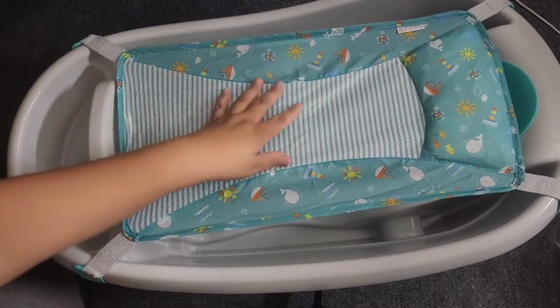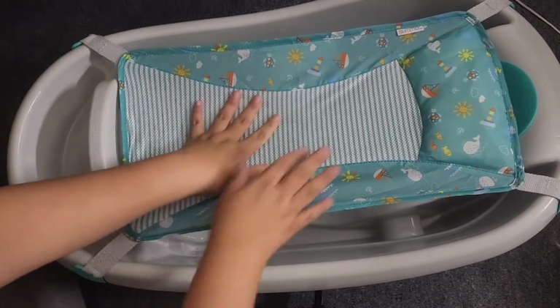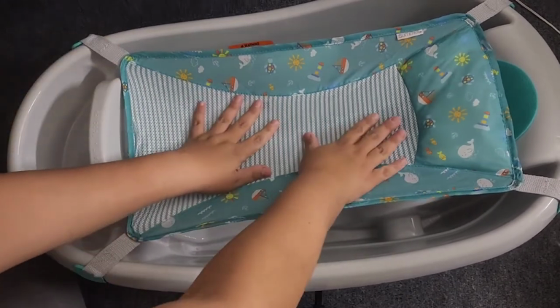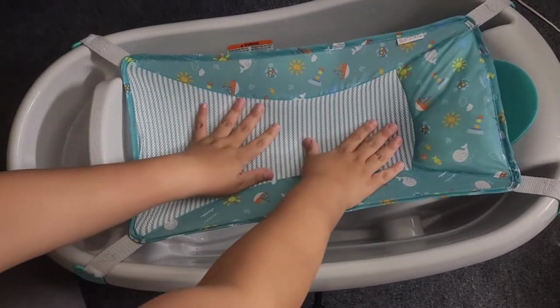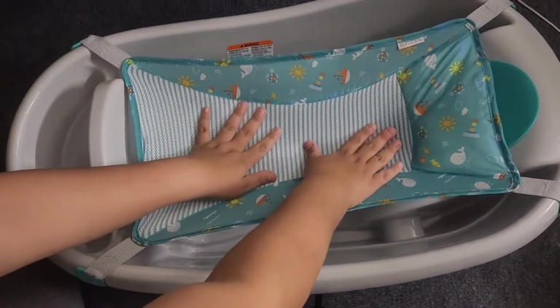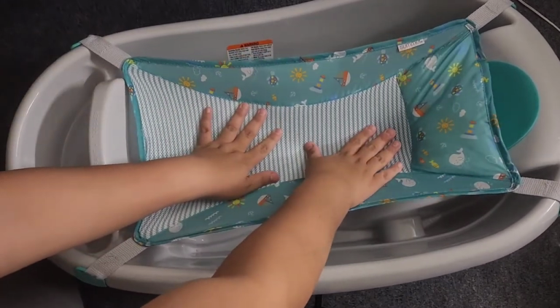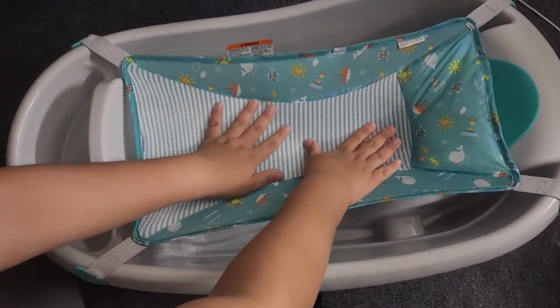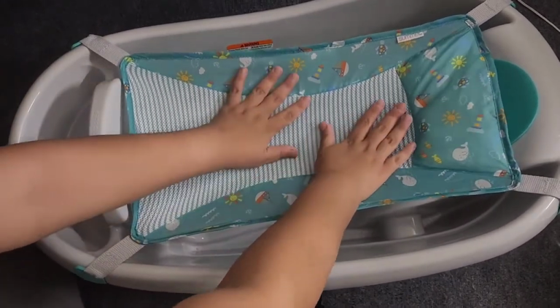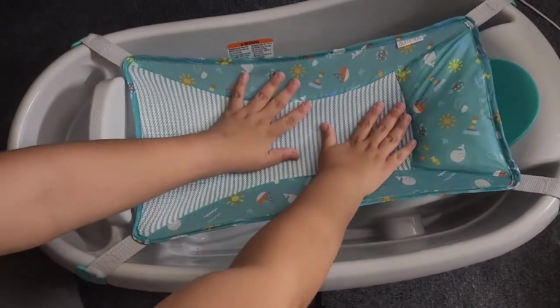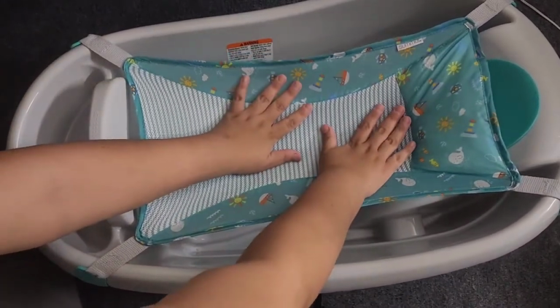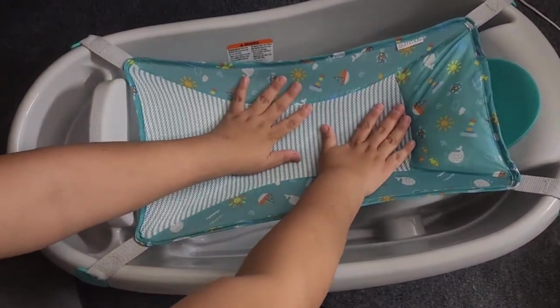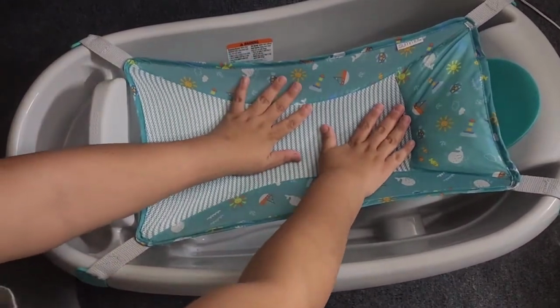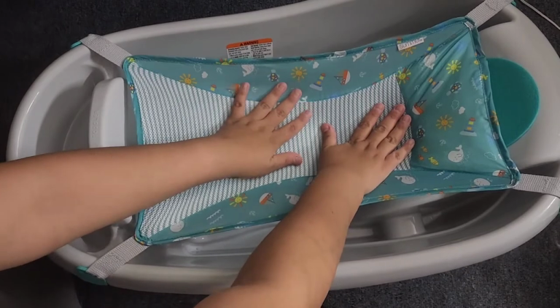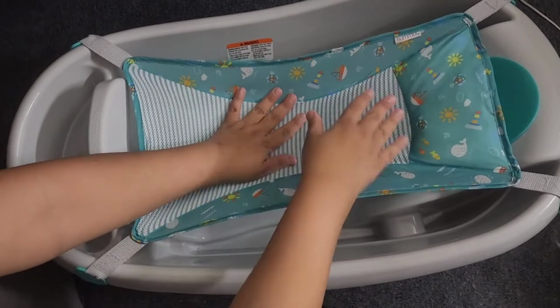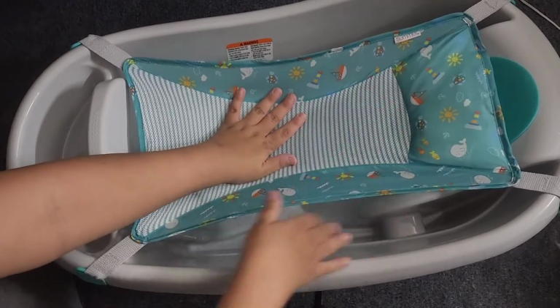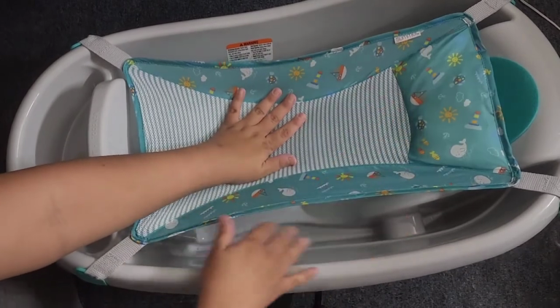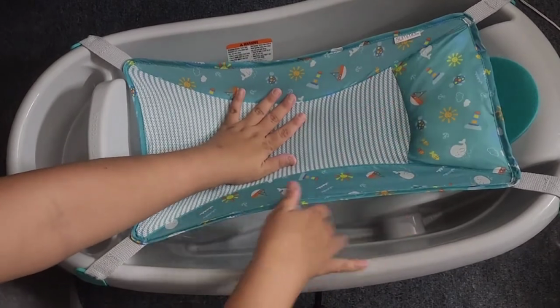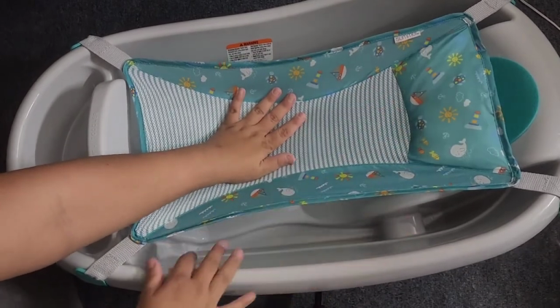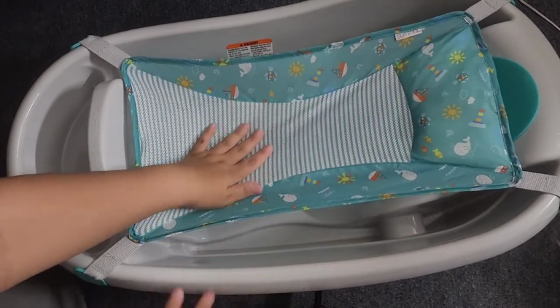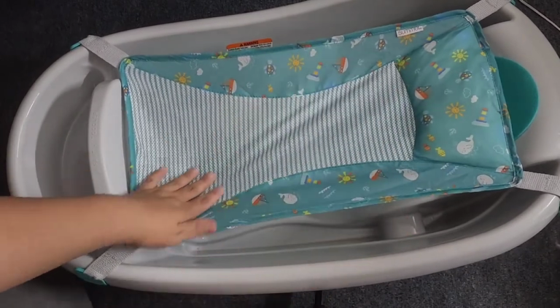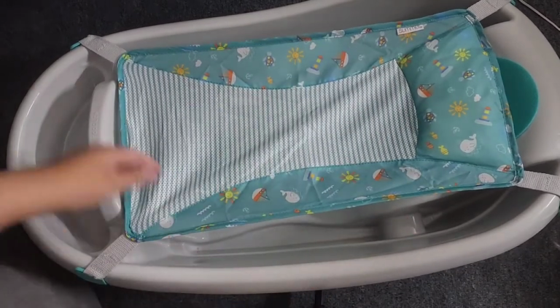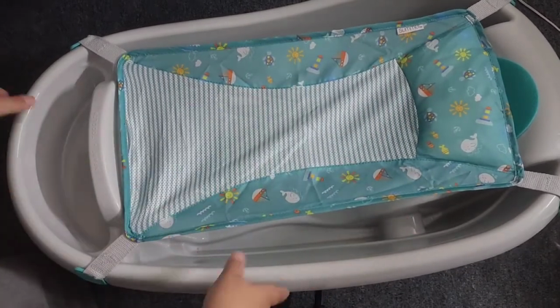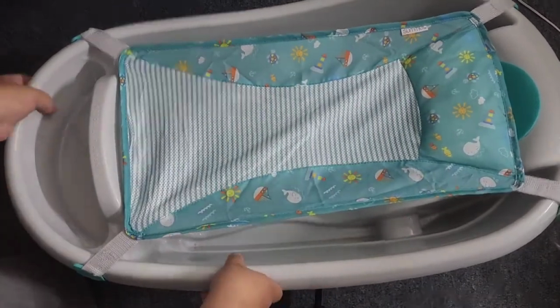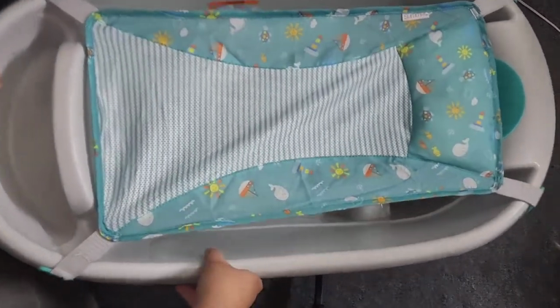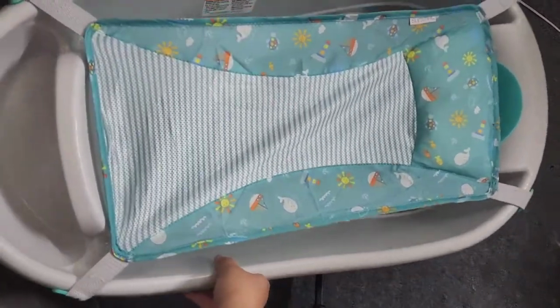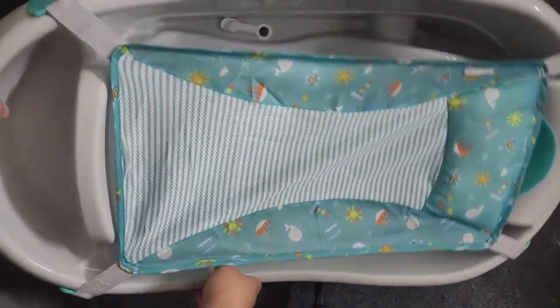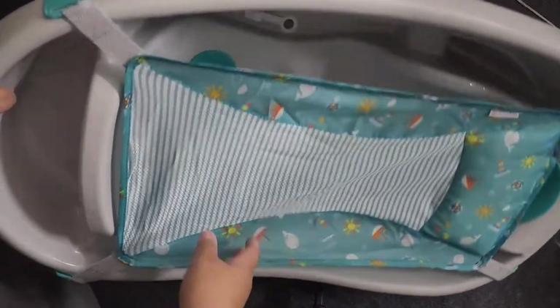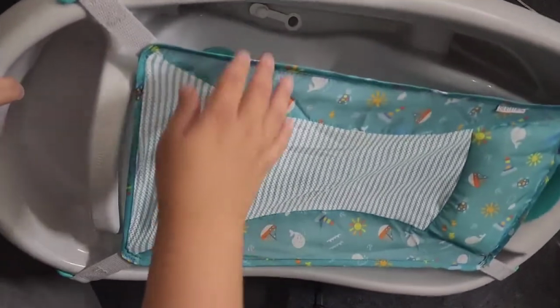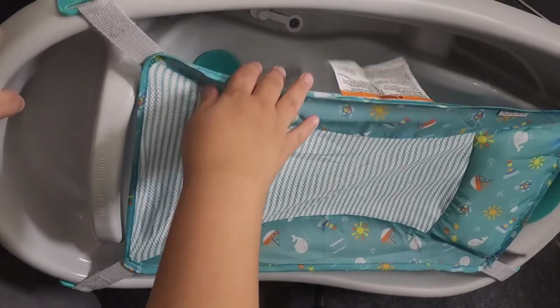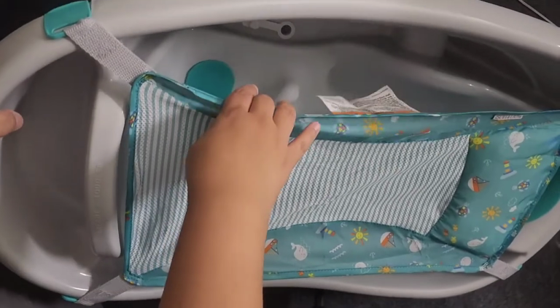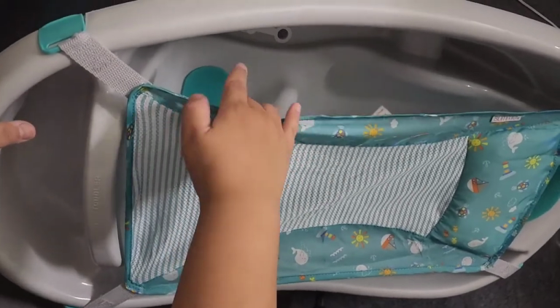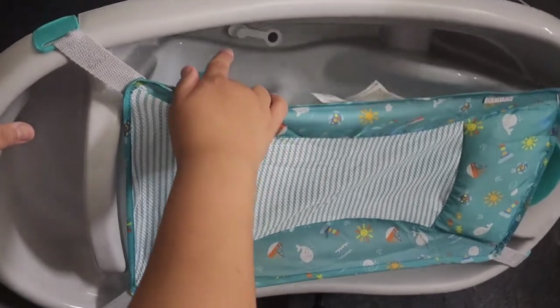Then you just sit the baby here — it goes down — and then you can add your water. Right over here is the drain plug.